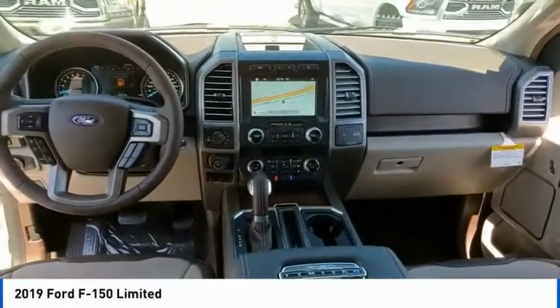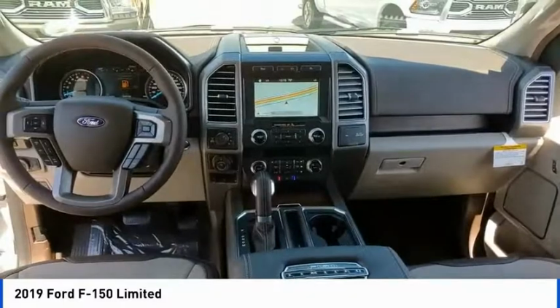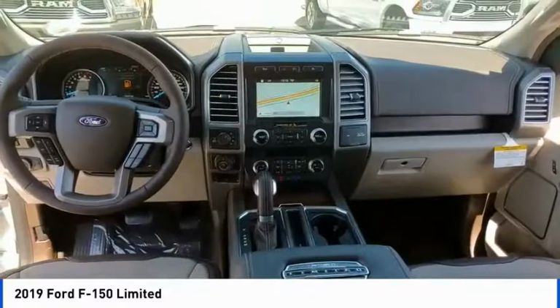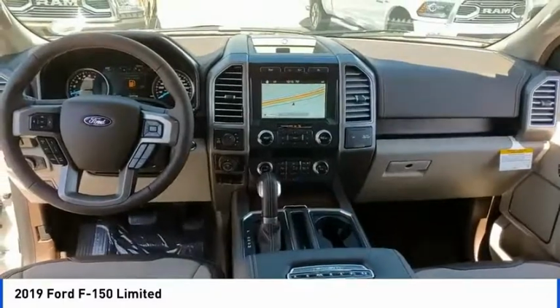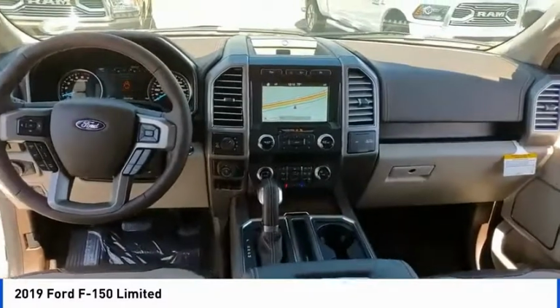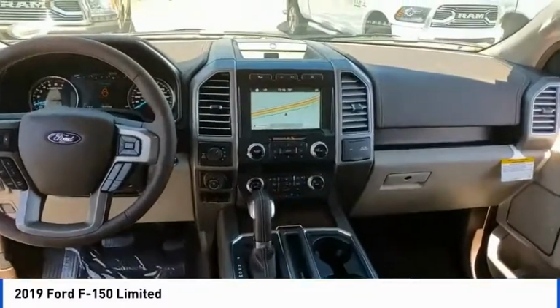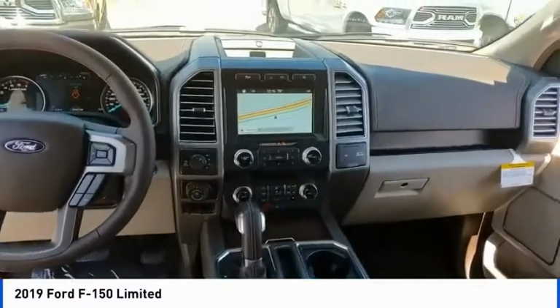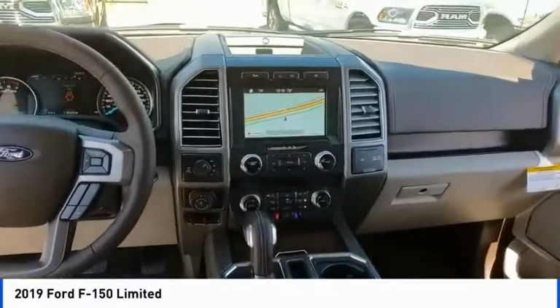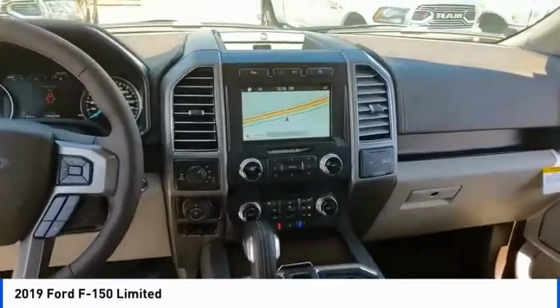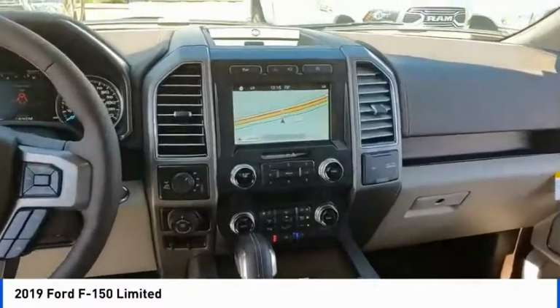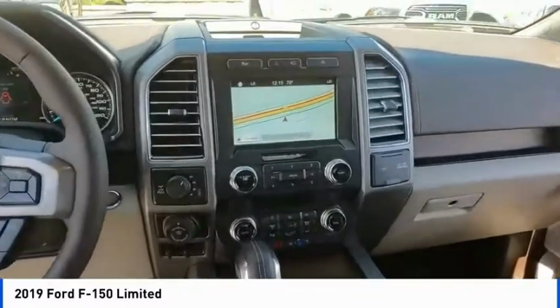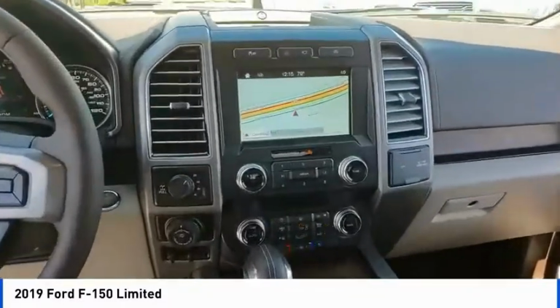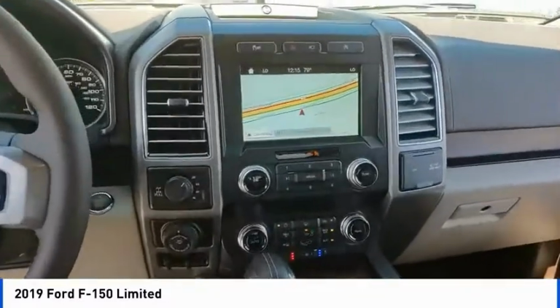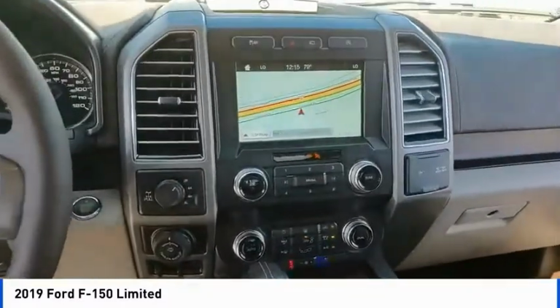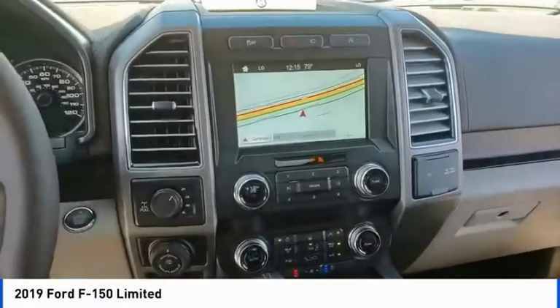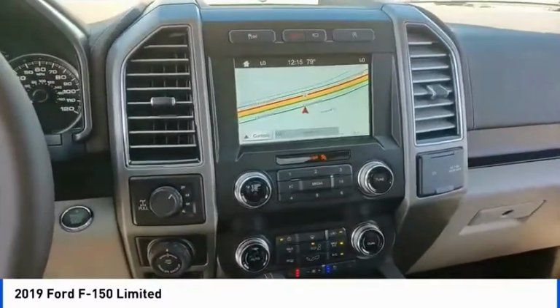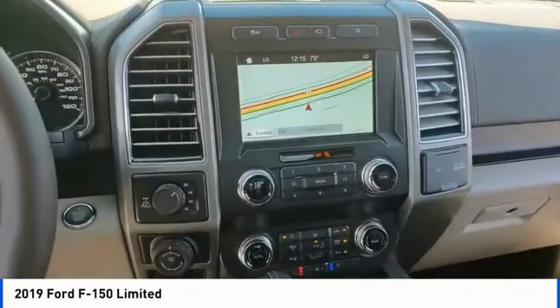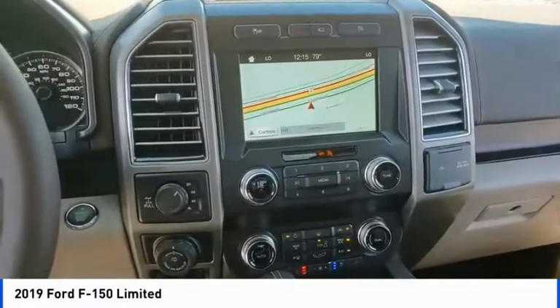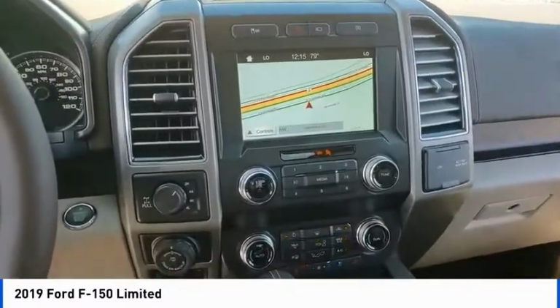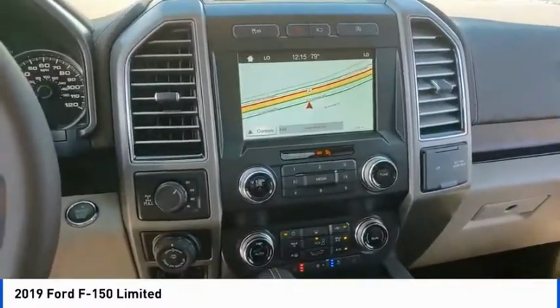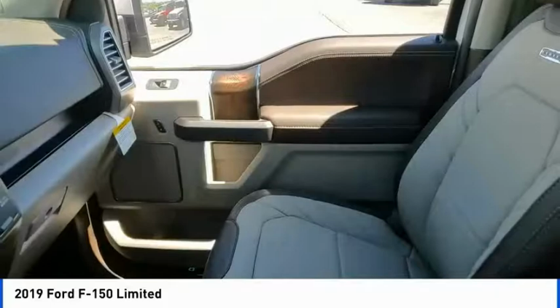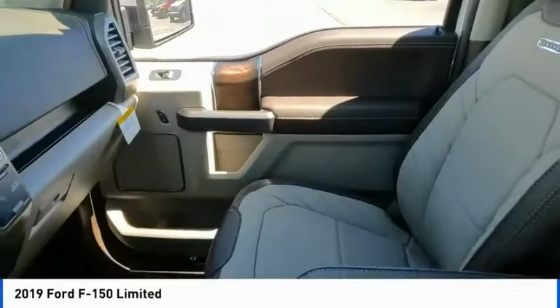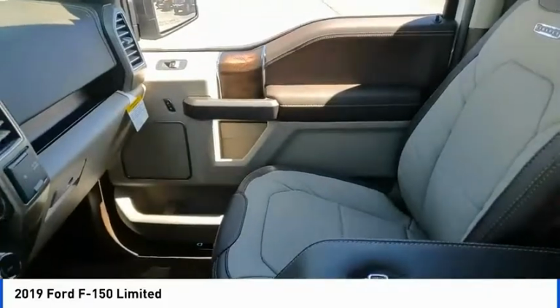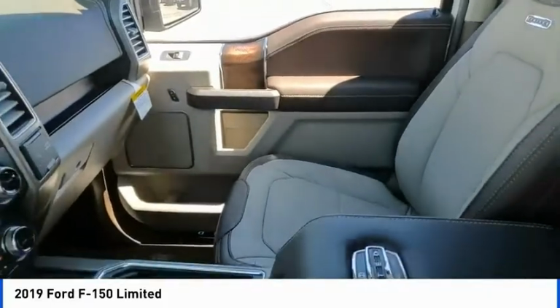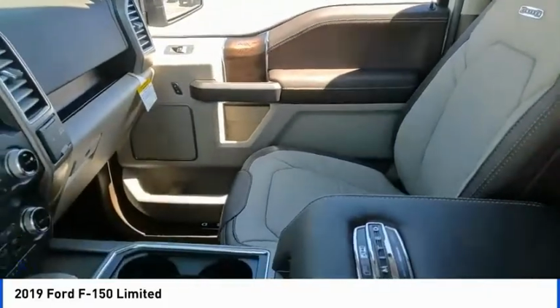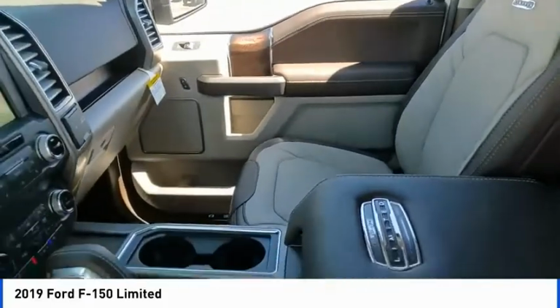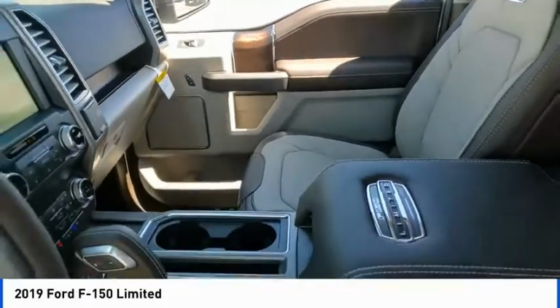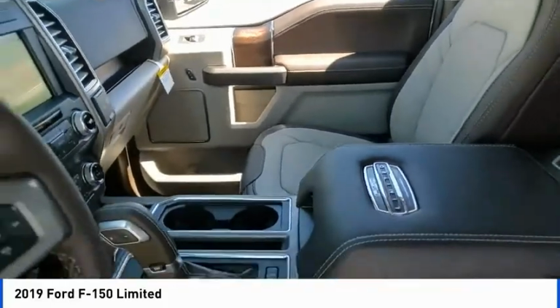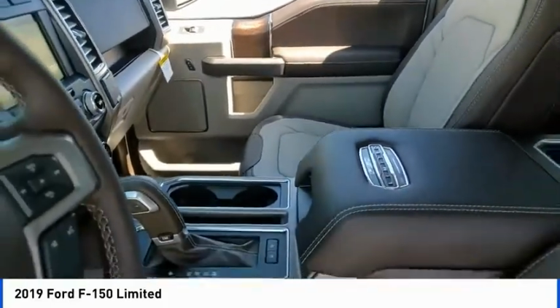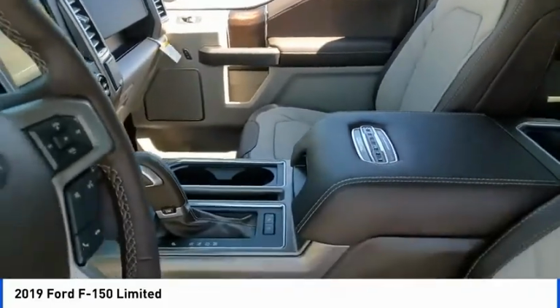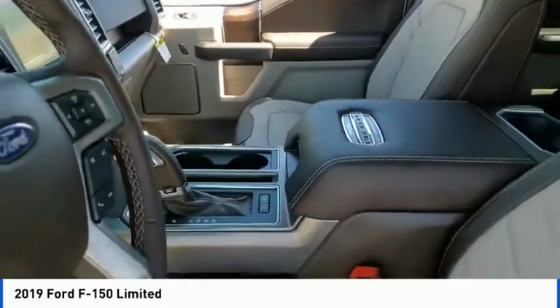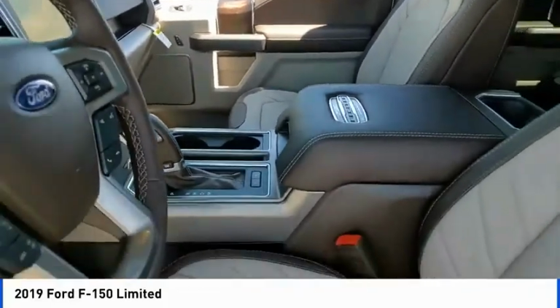Ventilated front seats, rain sensing wipers, speed control. Wouldn't you look great in this vehicle? Stop in today and see for yourself.